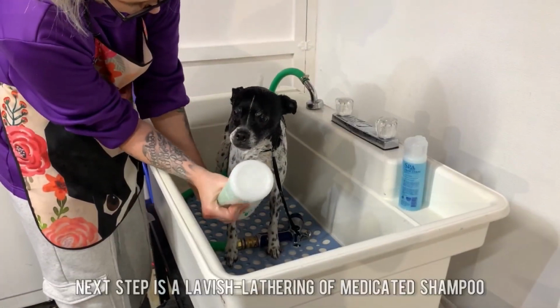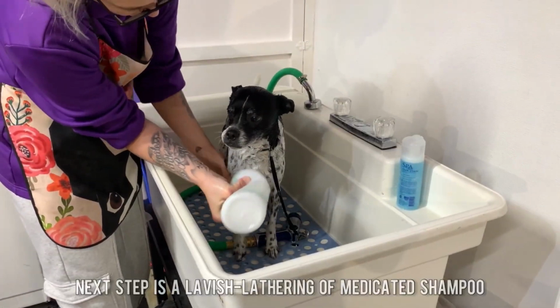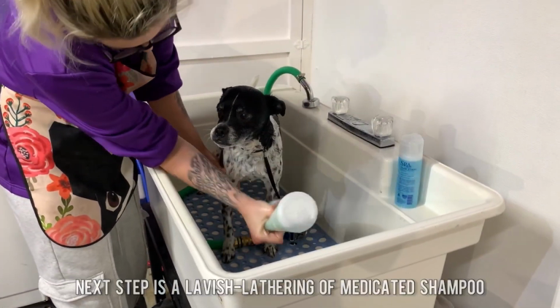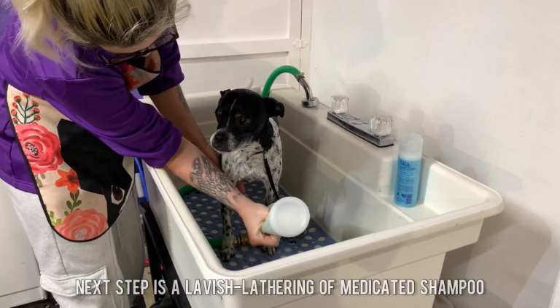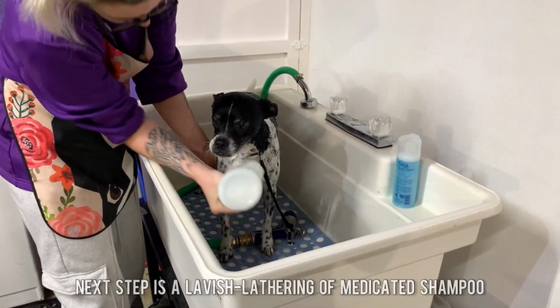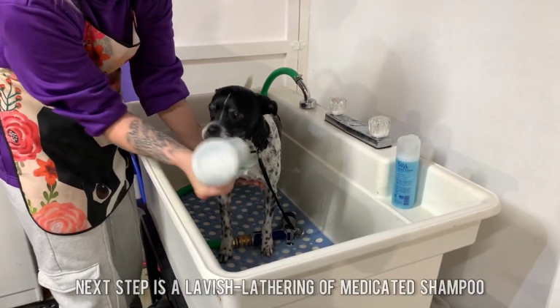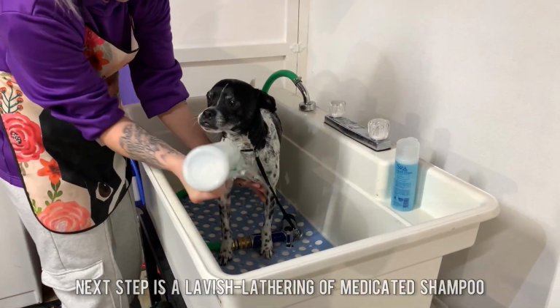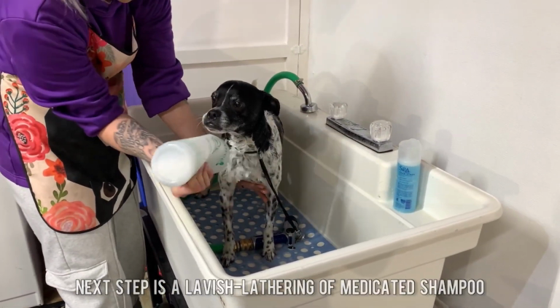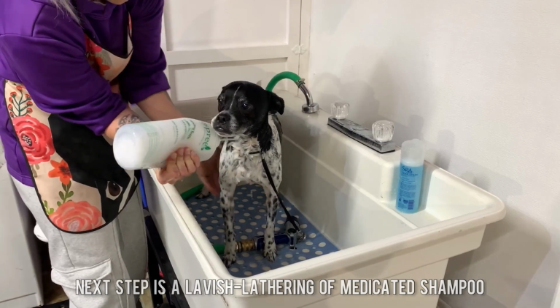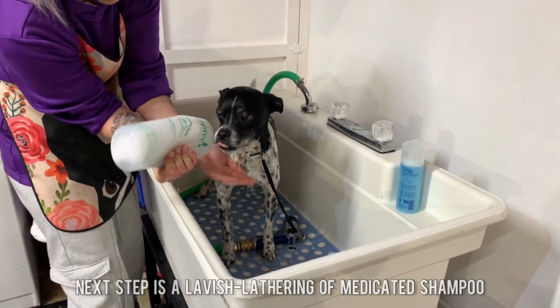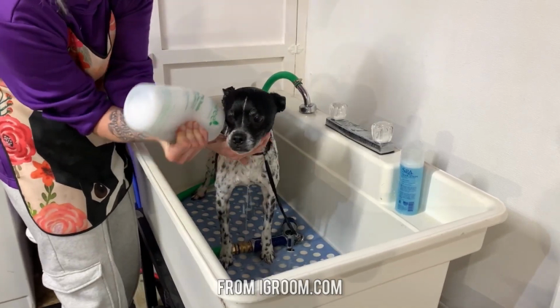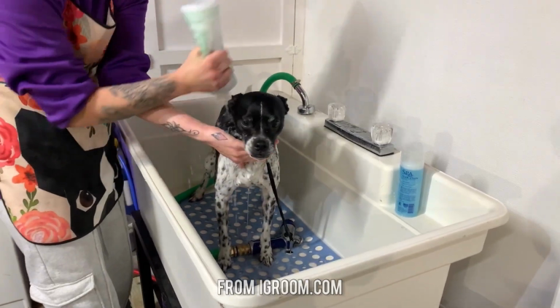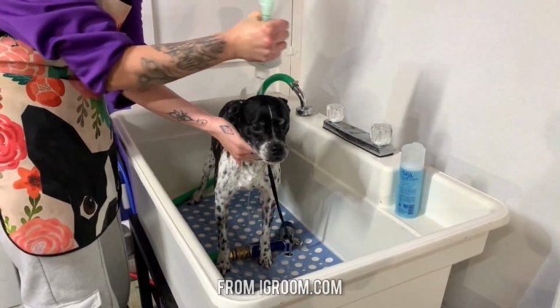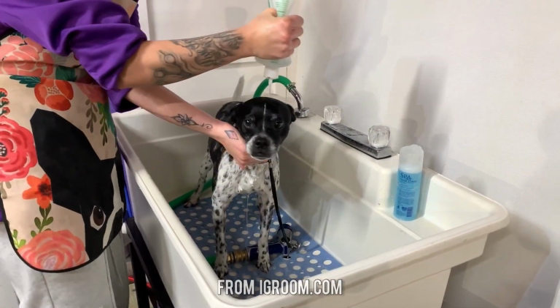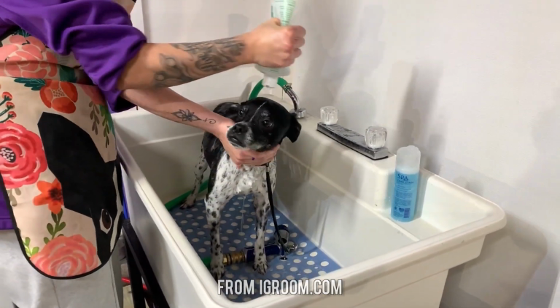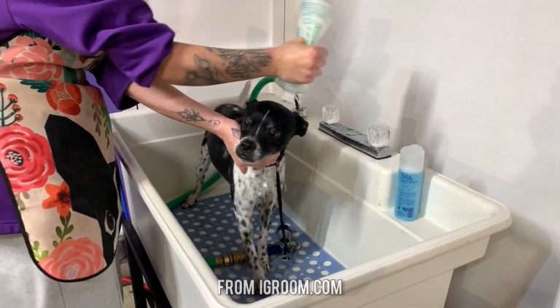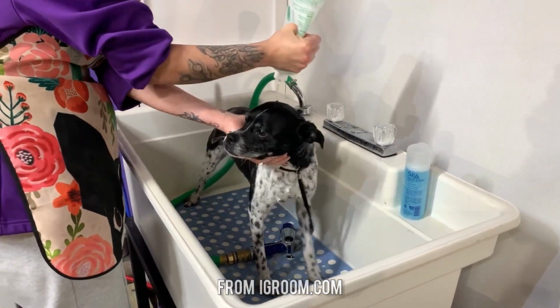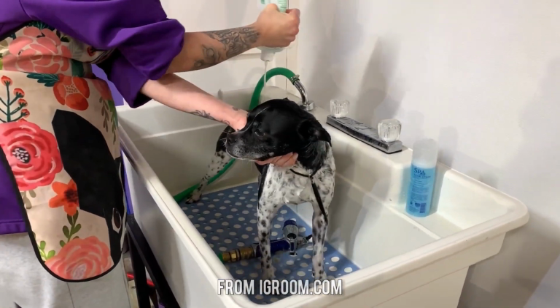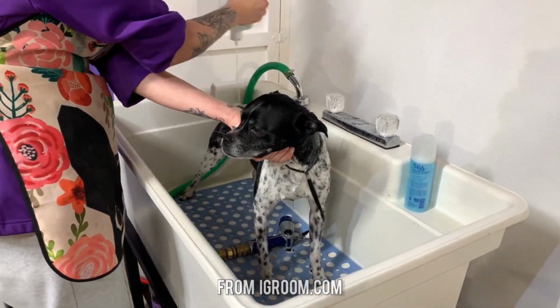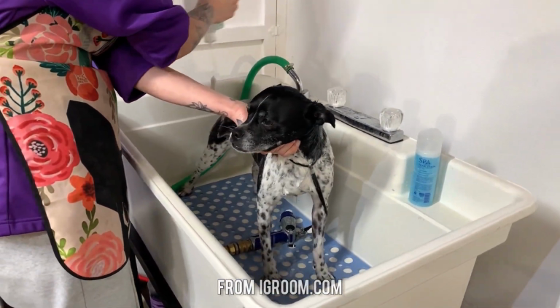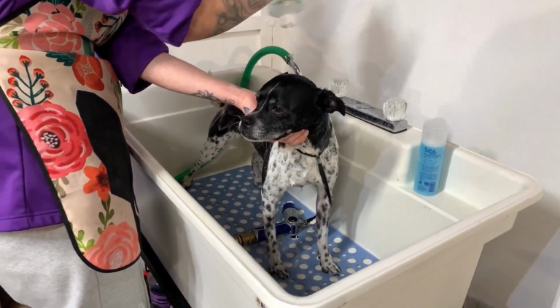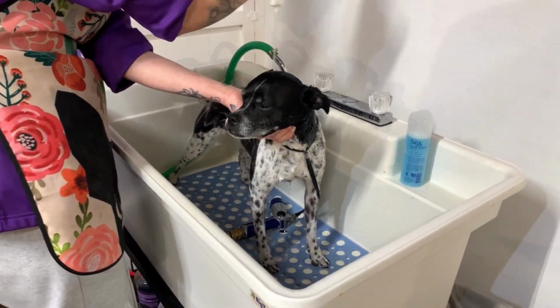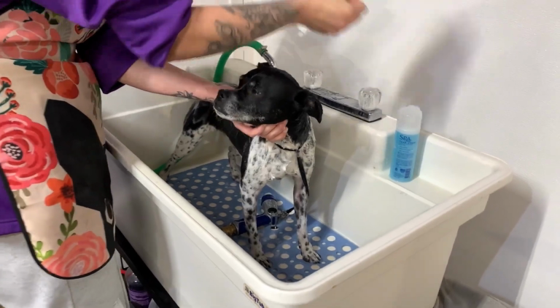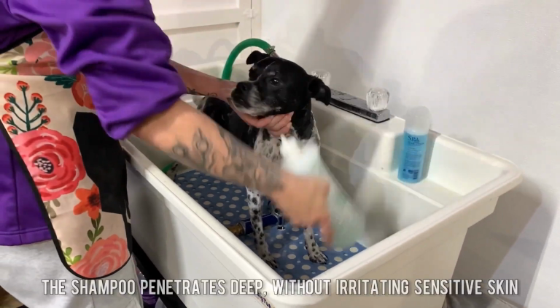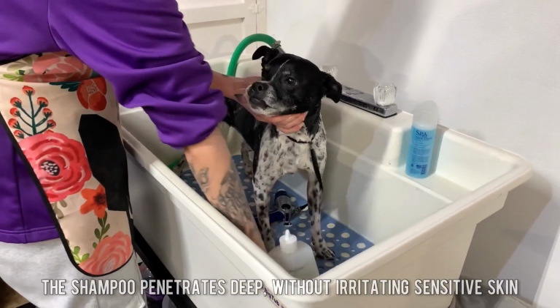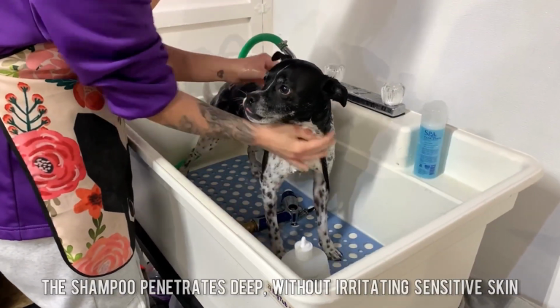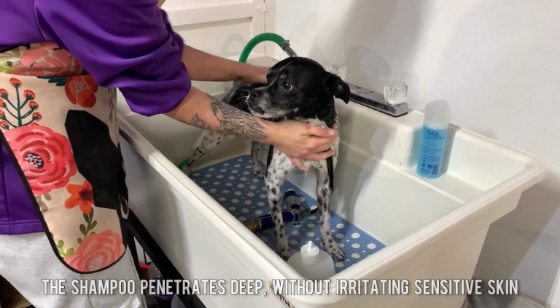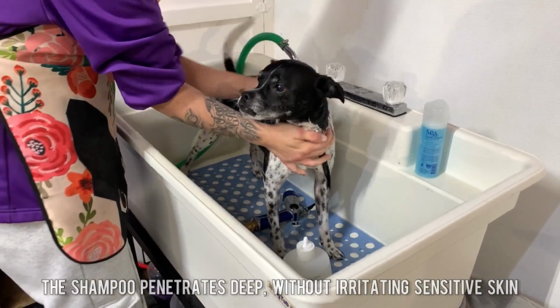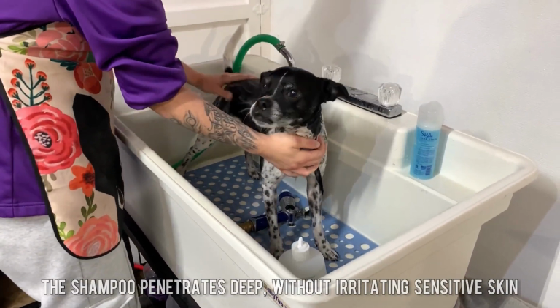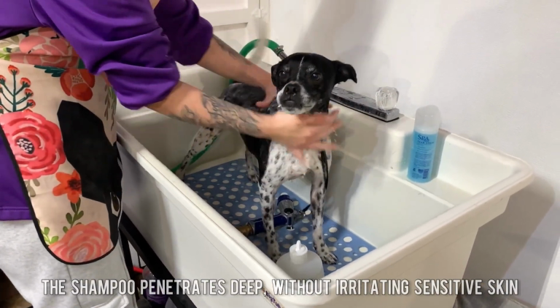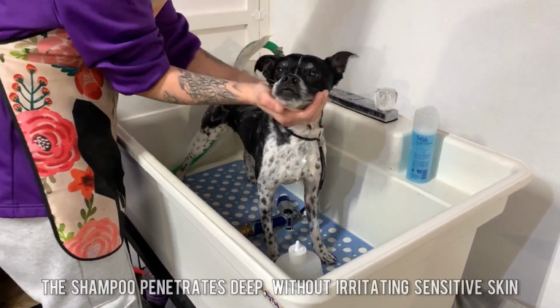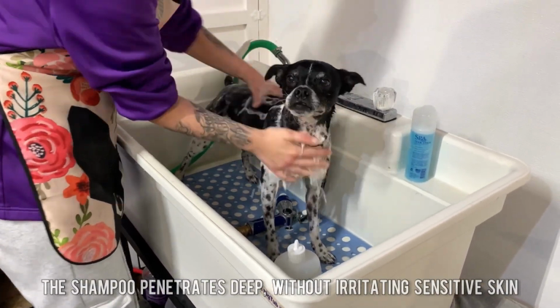Next step is a lavish lathering of medicated shampoo from iGroom.com. This shampoo penetrates deep without irritating sensitive skin.